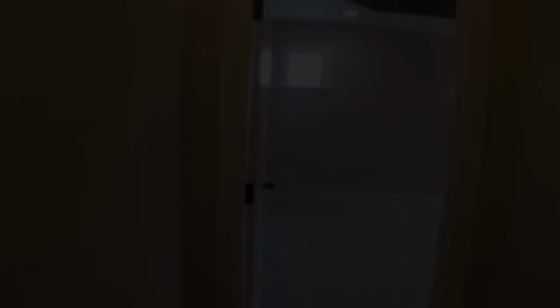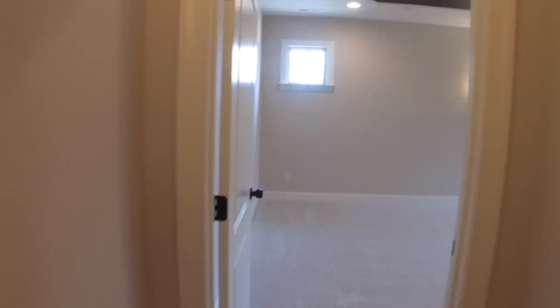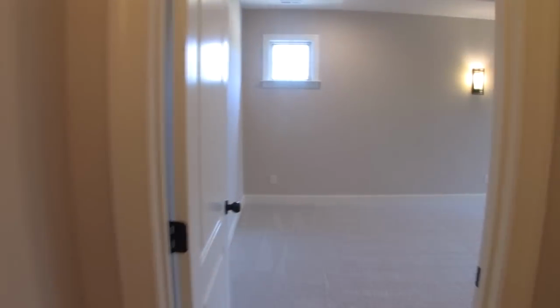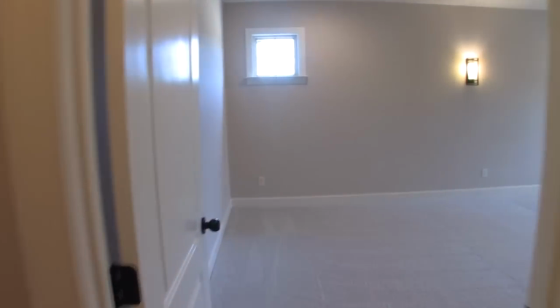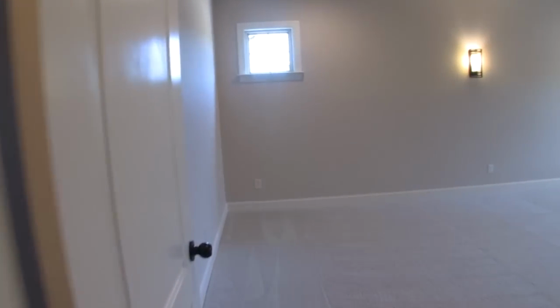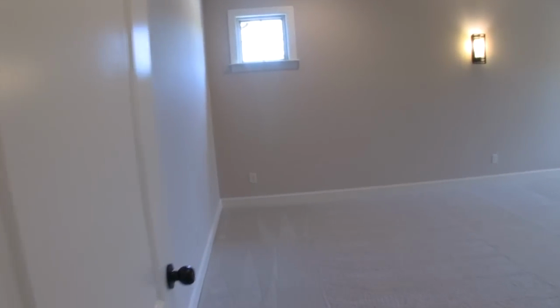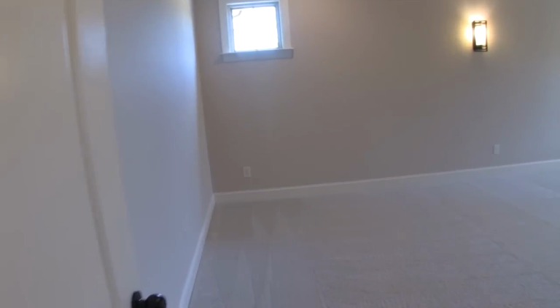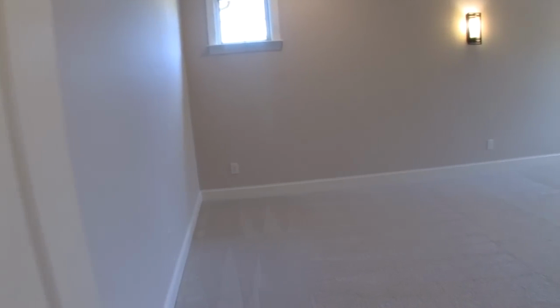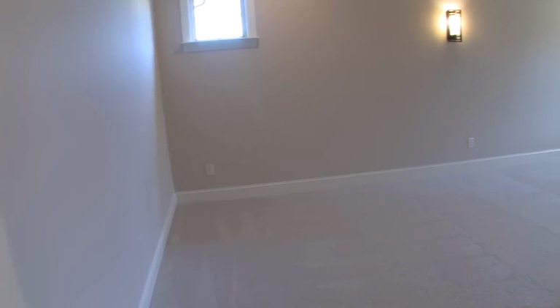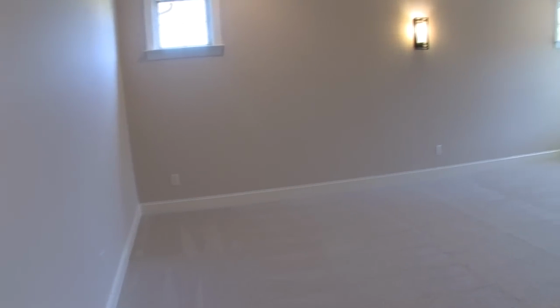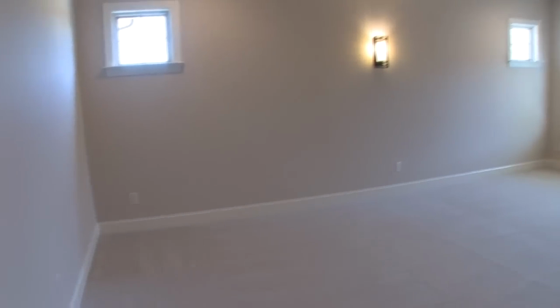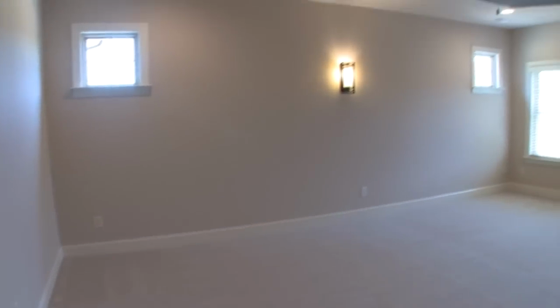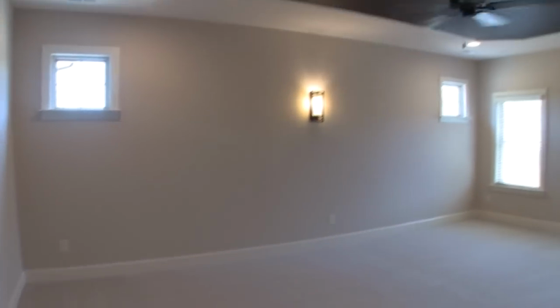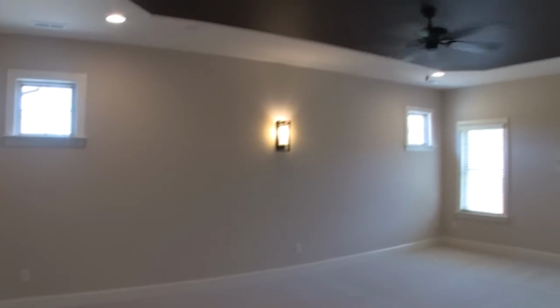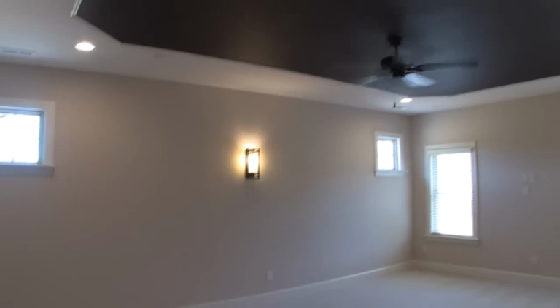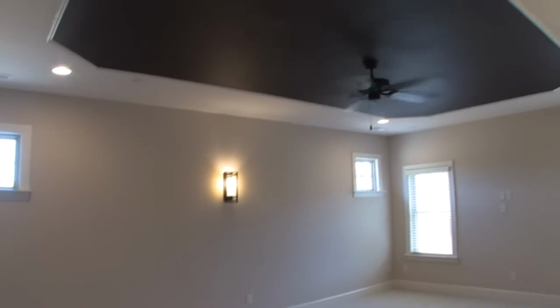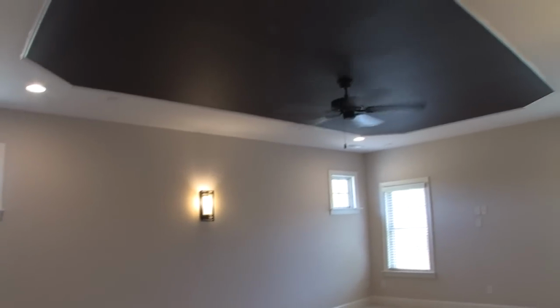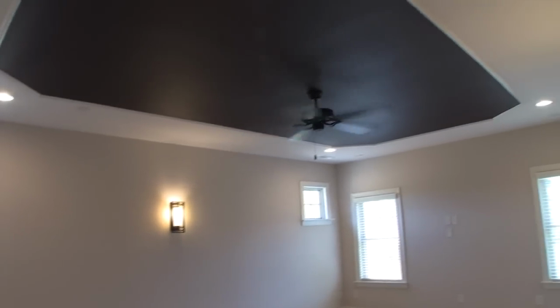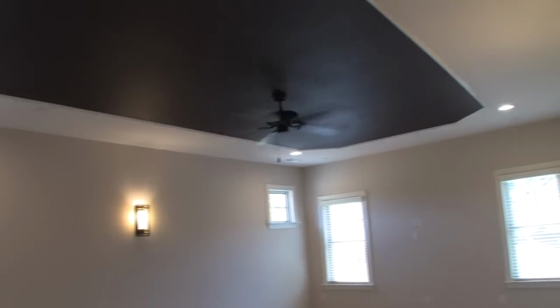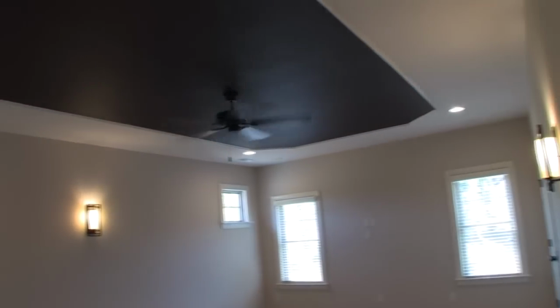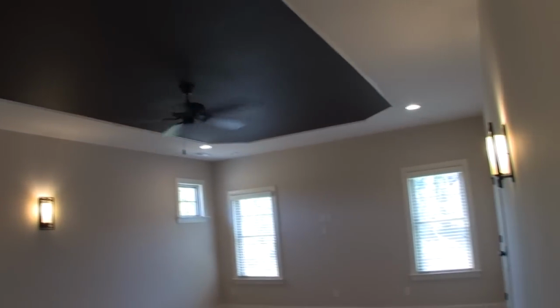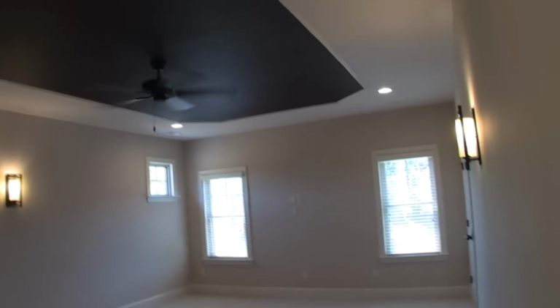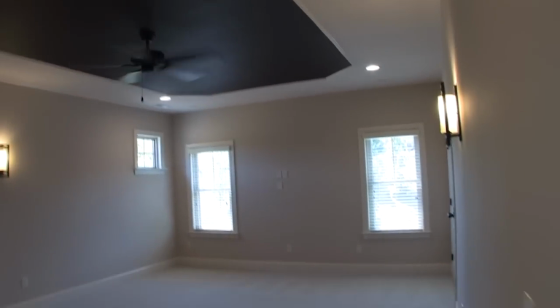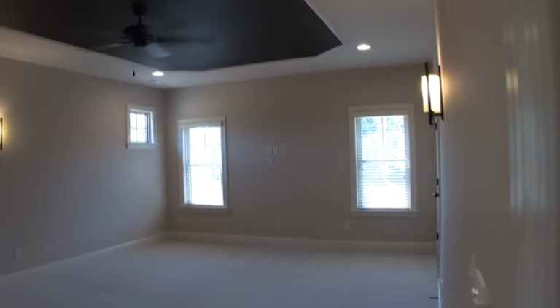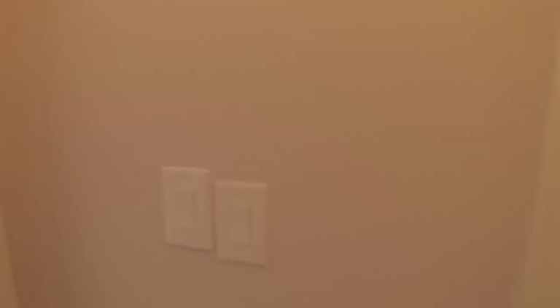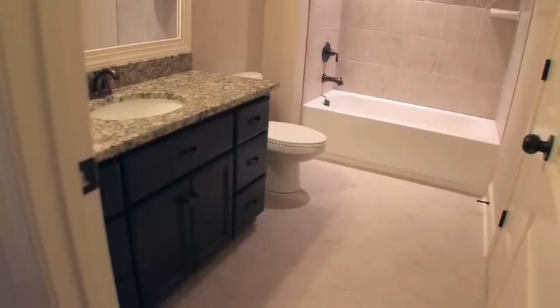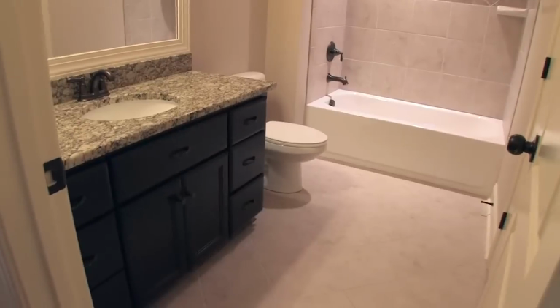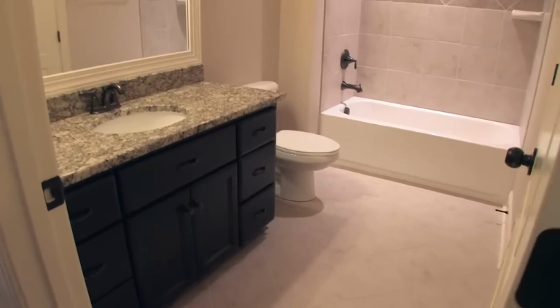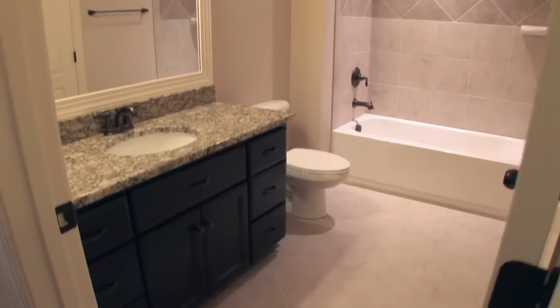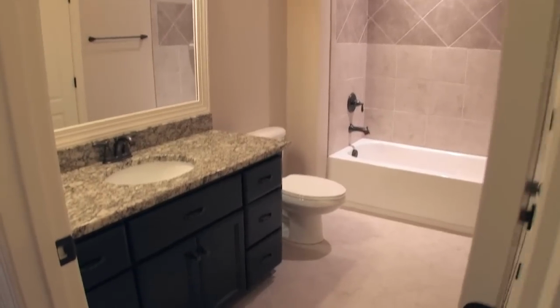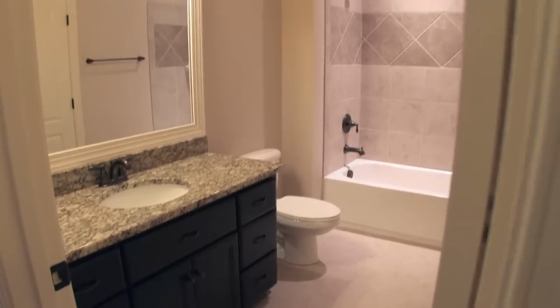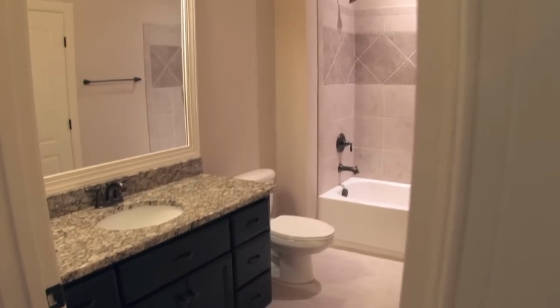Down the hall is an enormous bonus room, perfect for a media room. Also included upstairs in this plan are three additional bedrooms and two full baths, each with granite and decorative tile work.